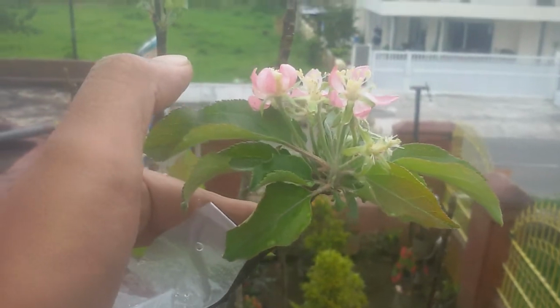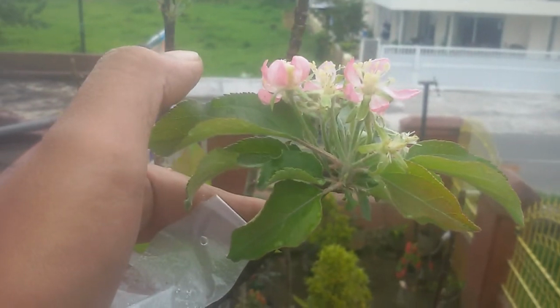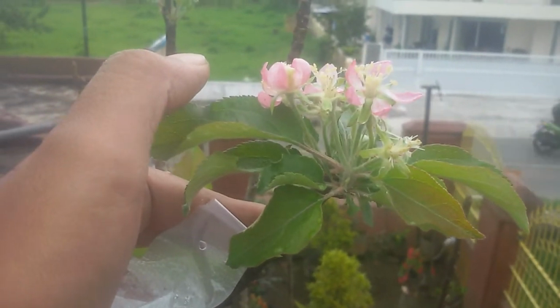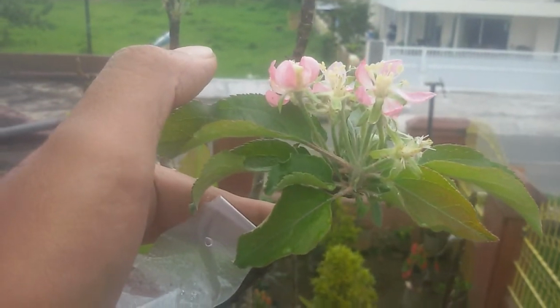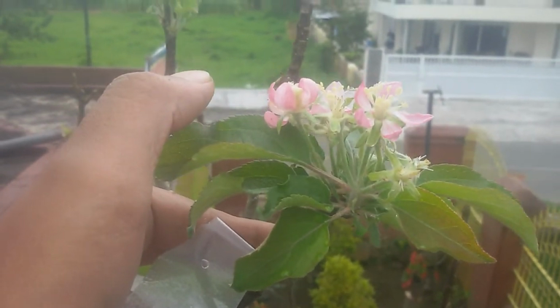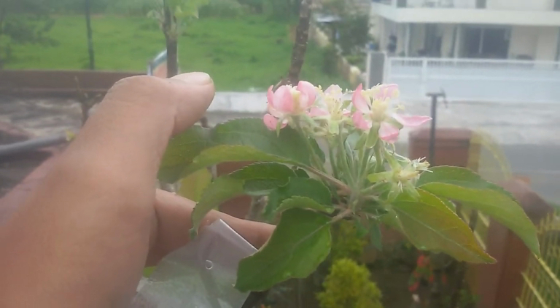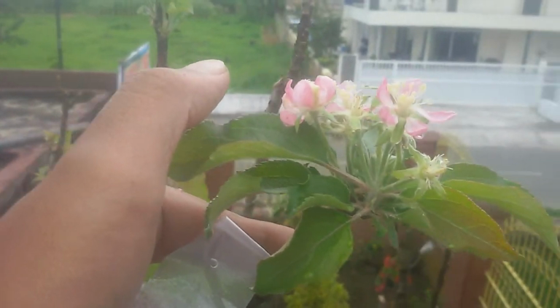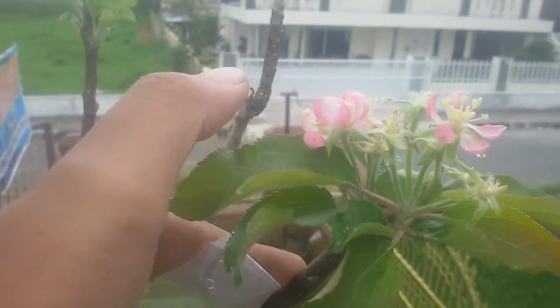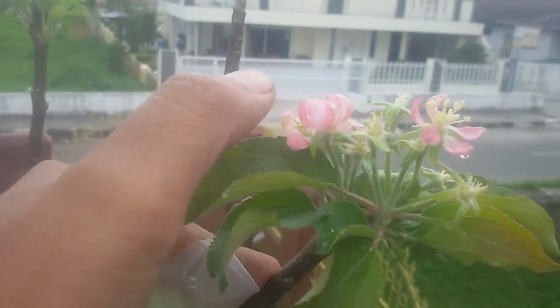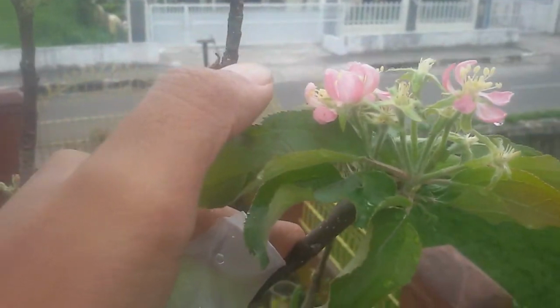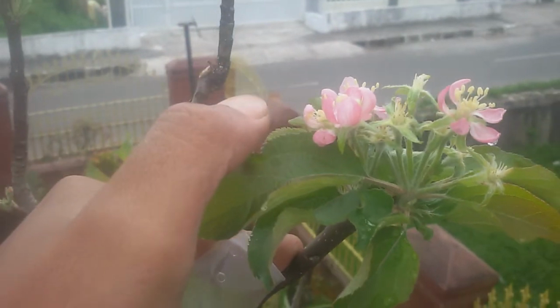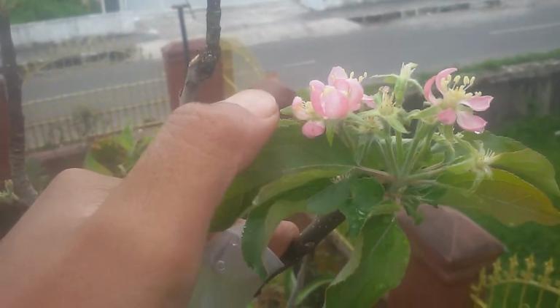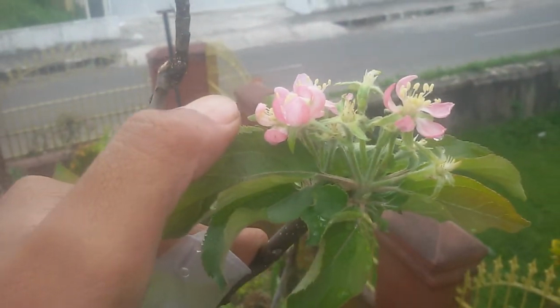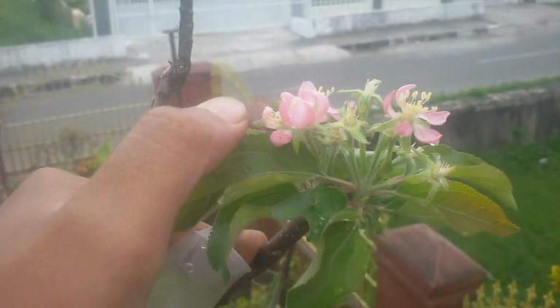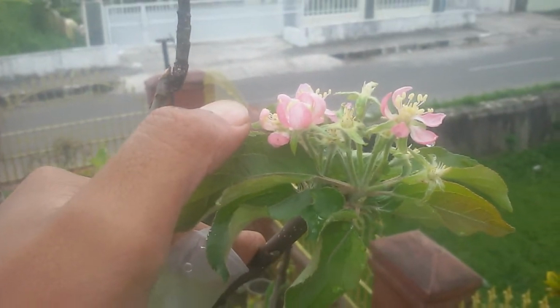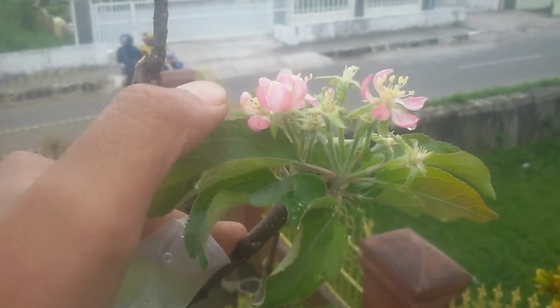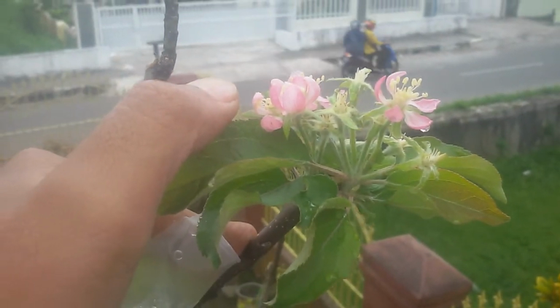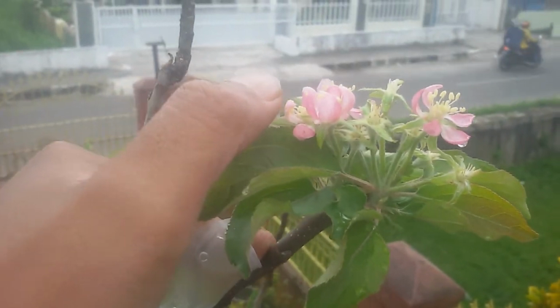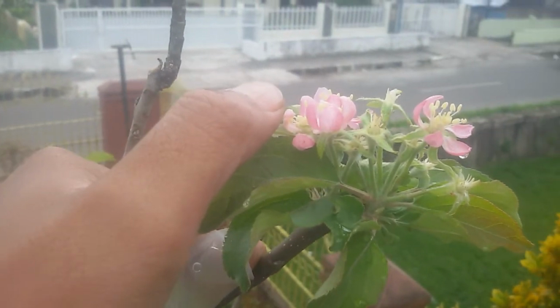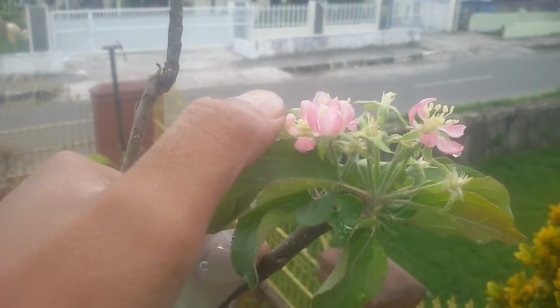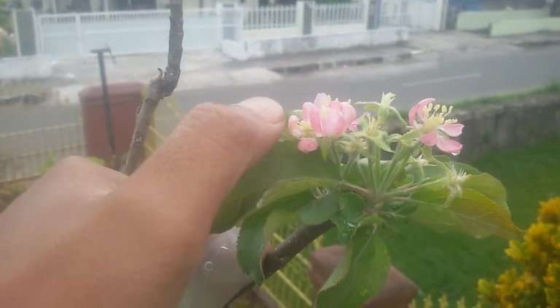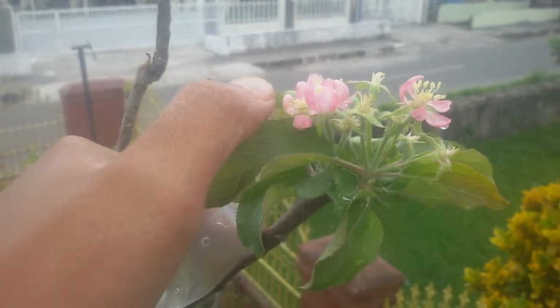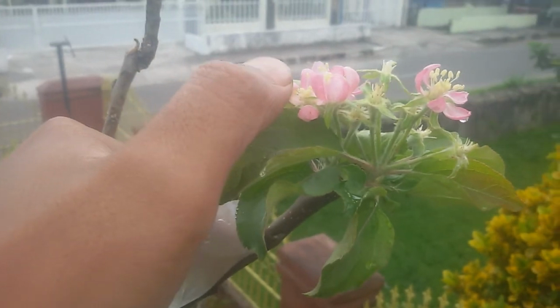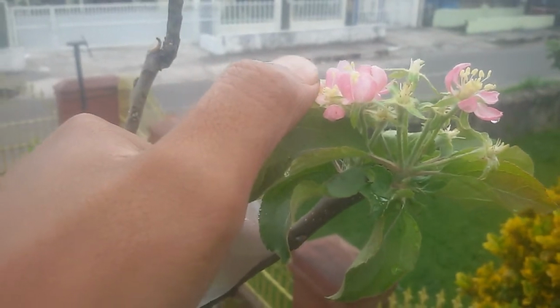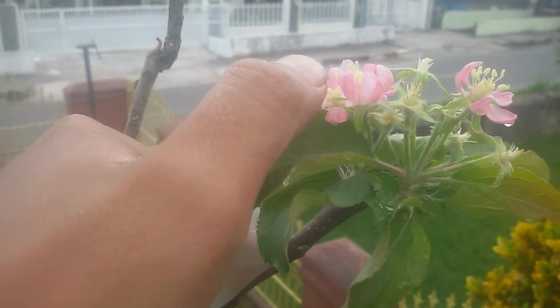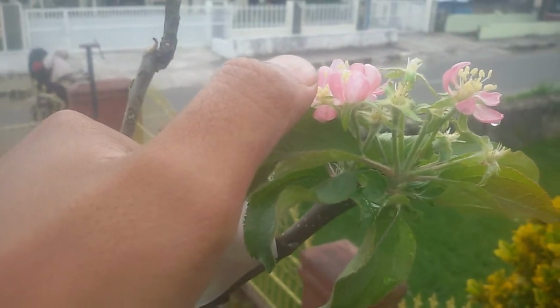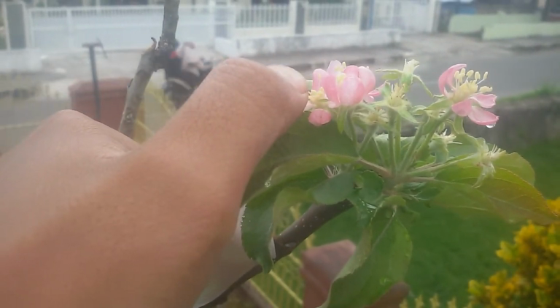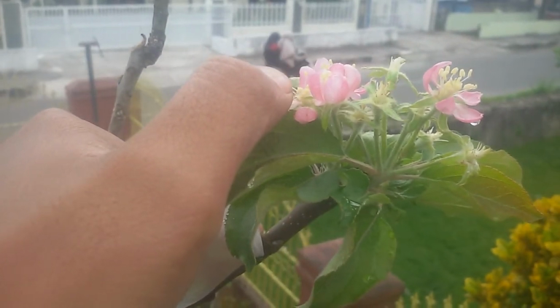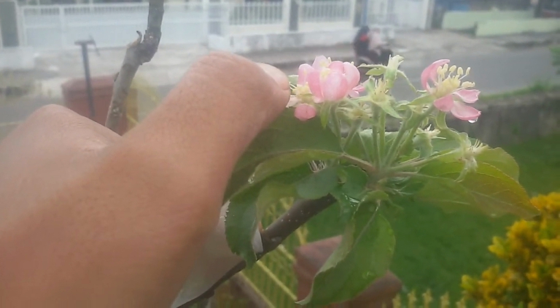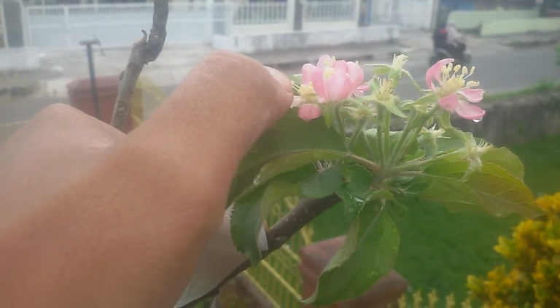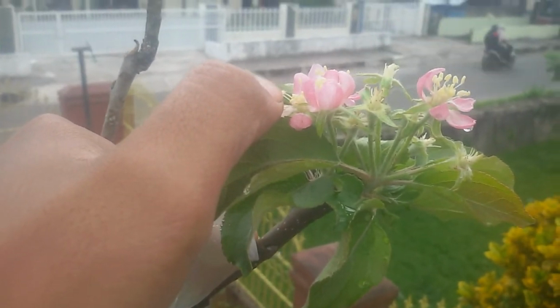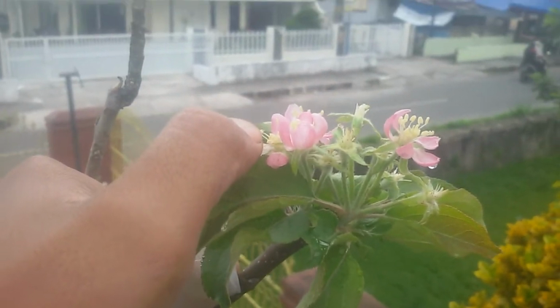I will pollinate this flower with another pollen that I've collected from another variety. This pollen here I want to keep to graft onto another variety that I've got.